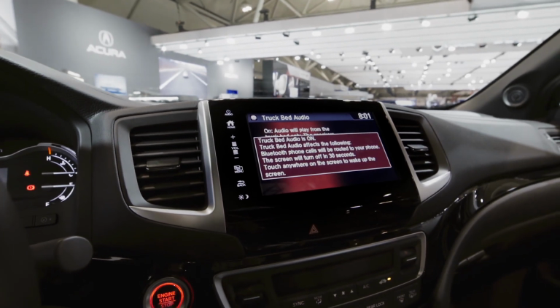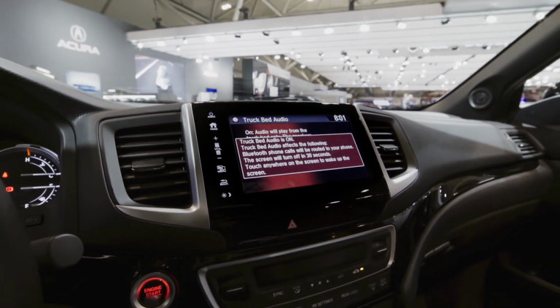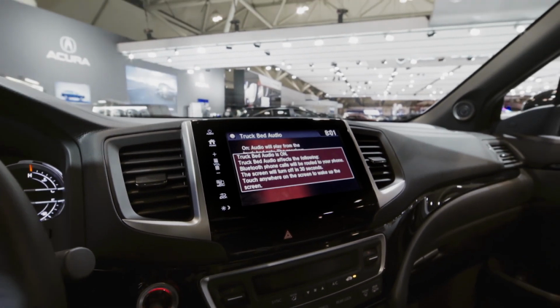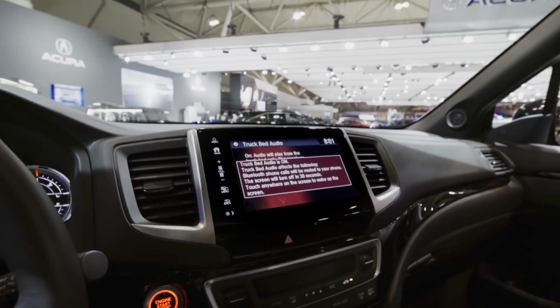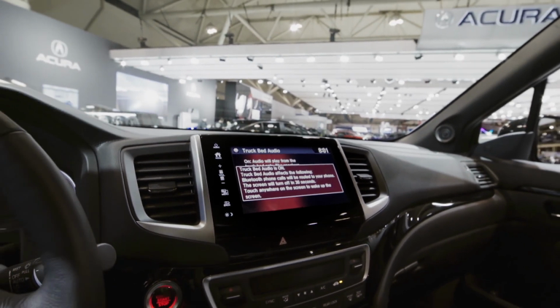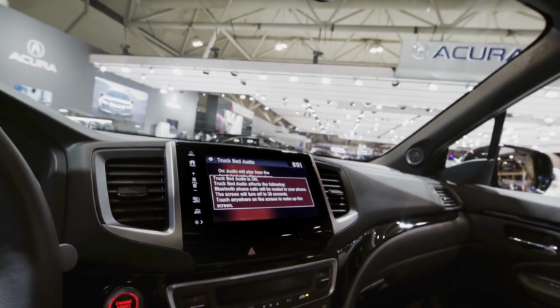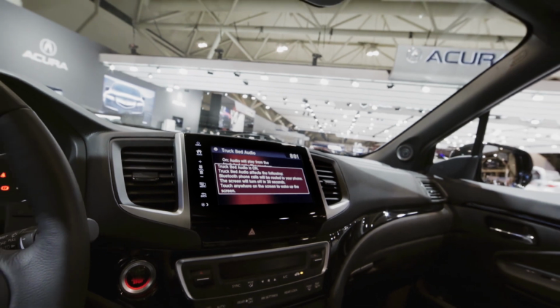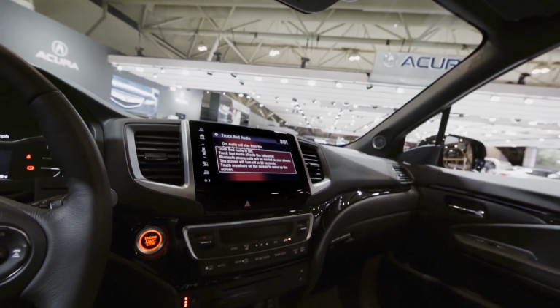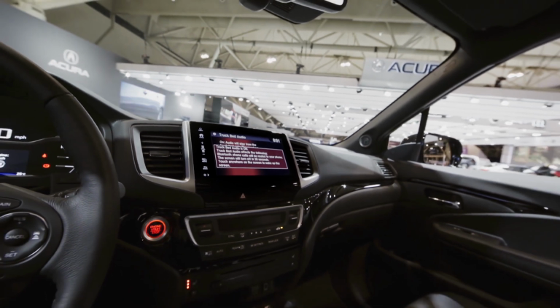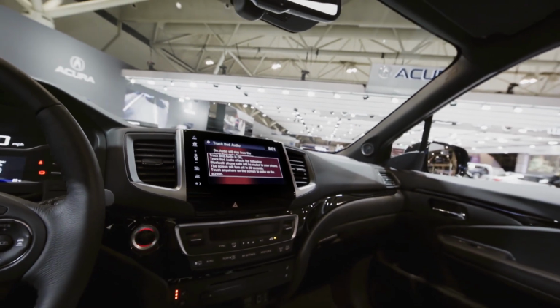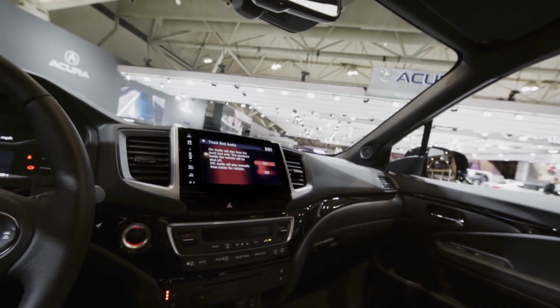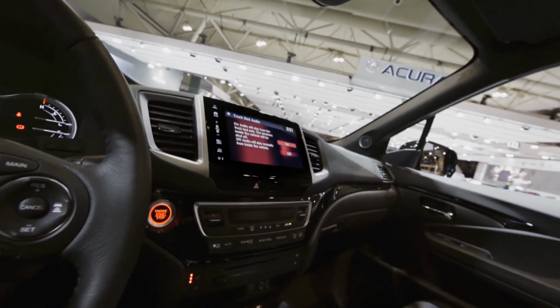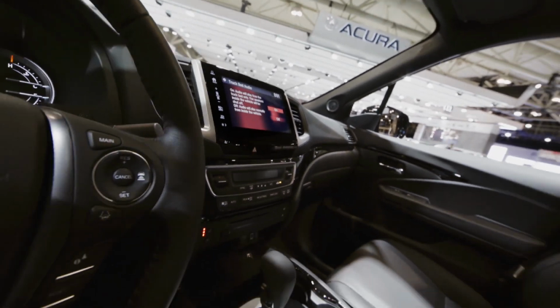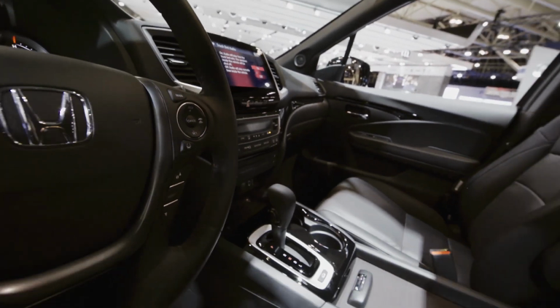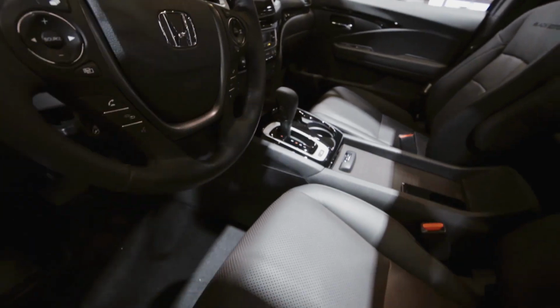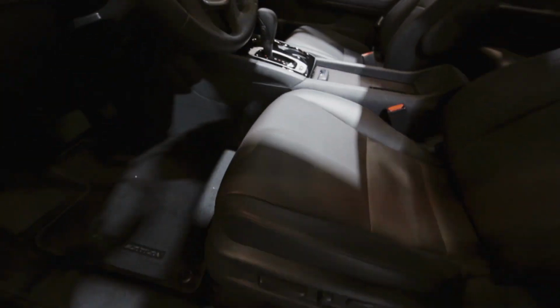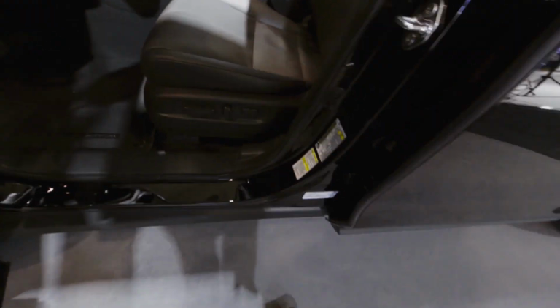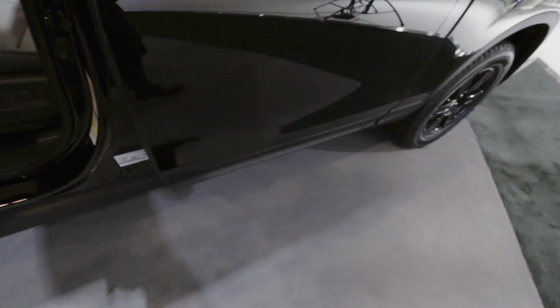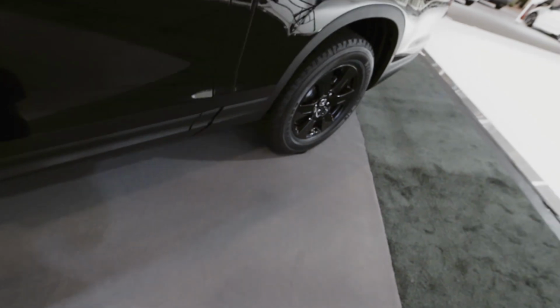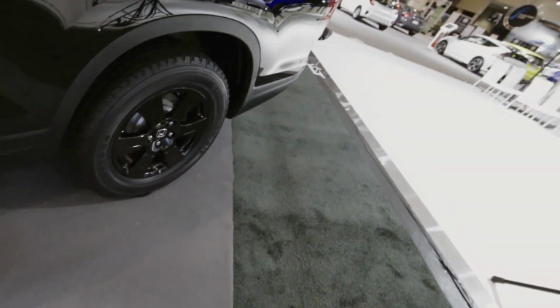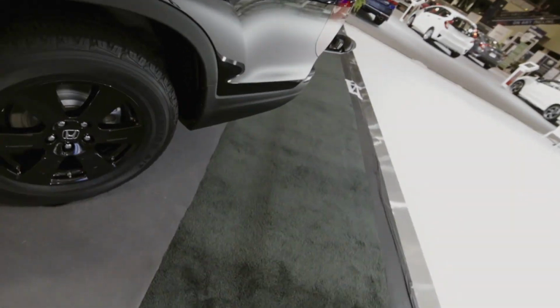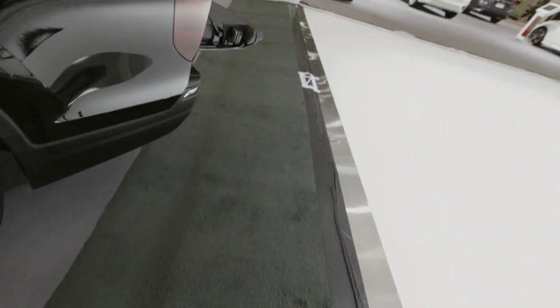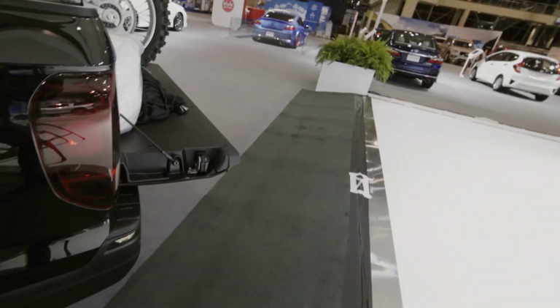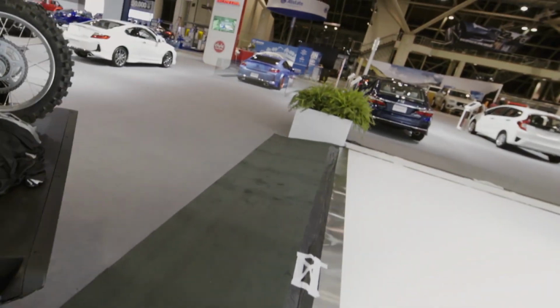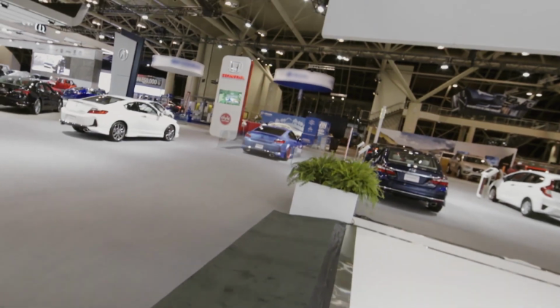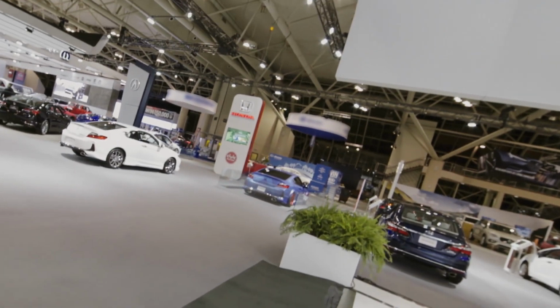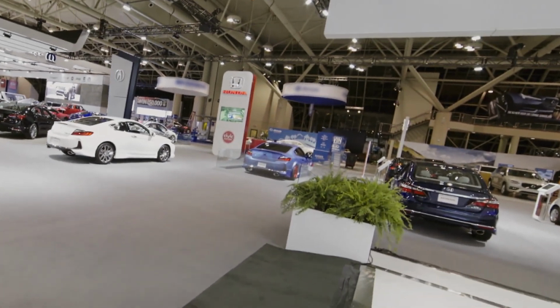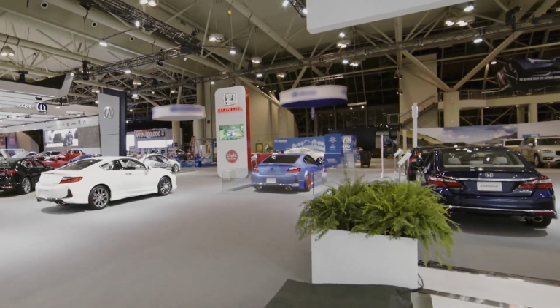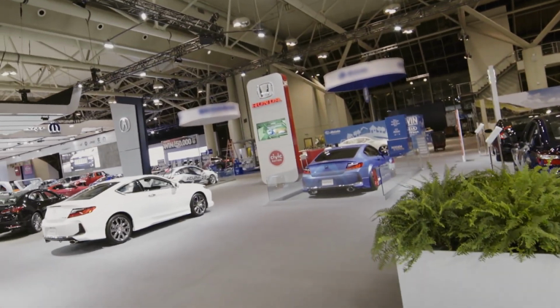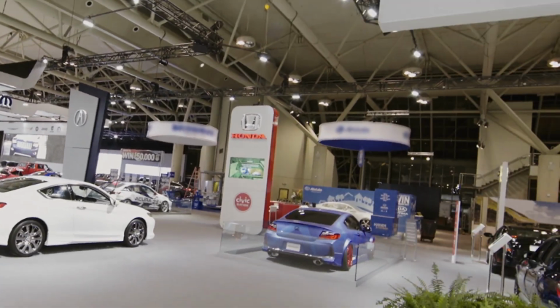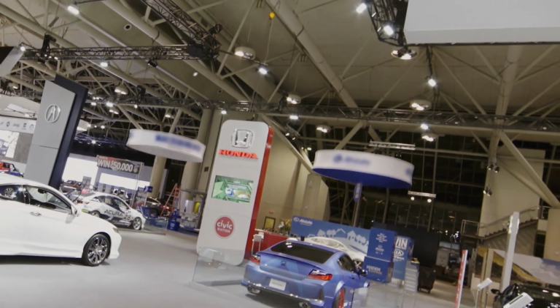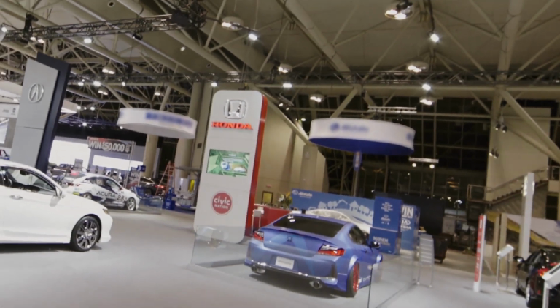Wow, that sounds great. Uh-oh, someone's coming — that would be my cue to get out of here. So guys, I hope you enjoyed your sneak peek of the 2017 Honda Ridgeline. Forward this, like my page — you know the drill.